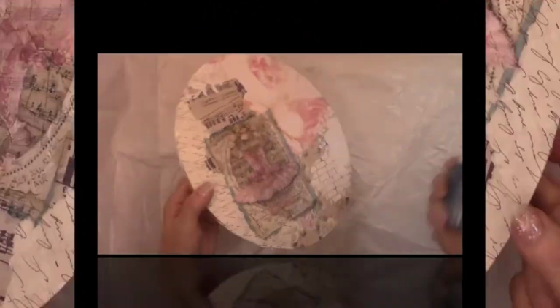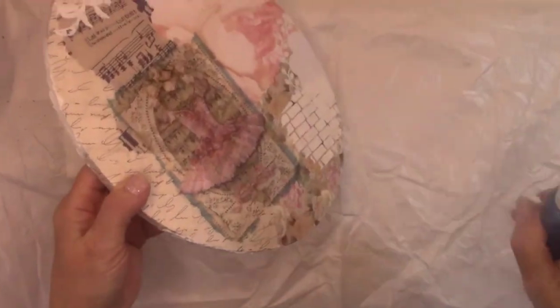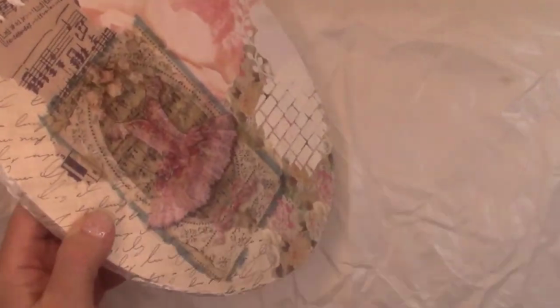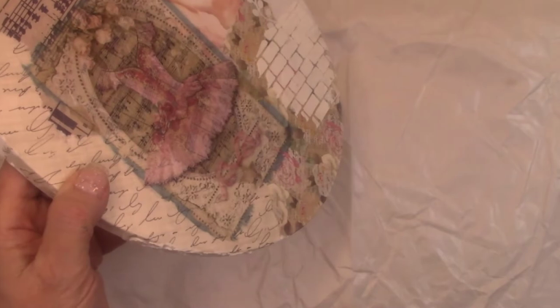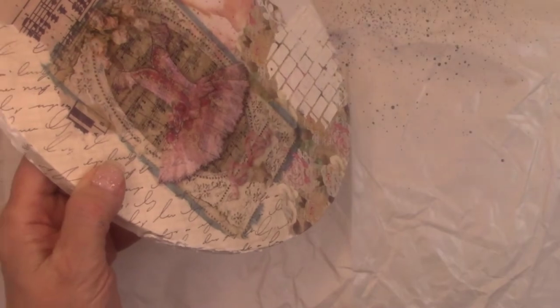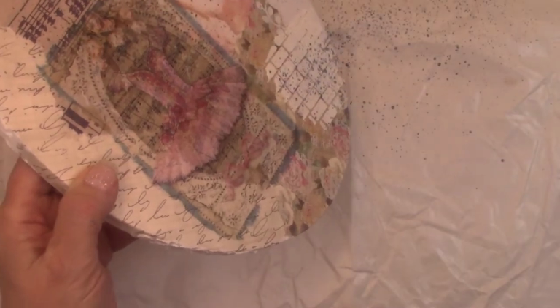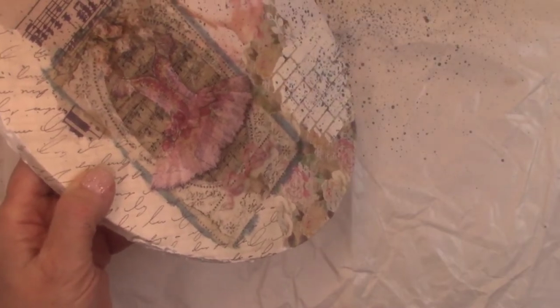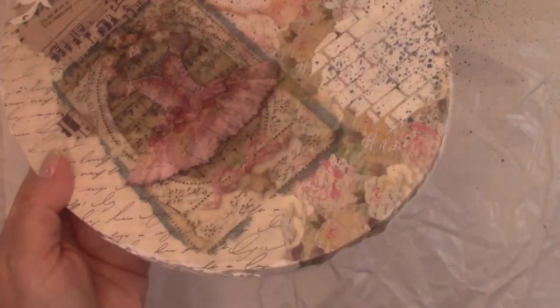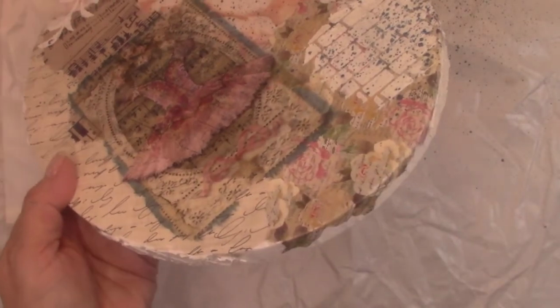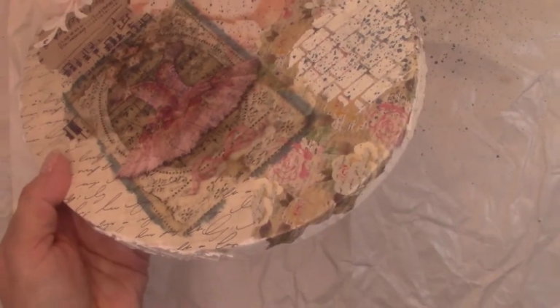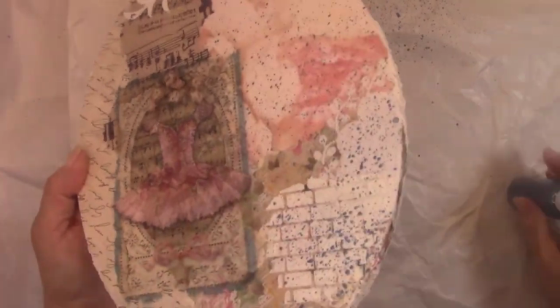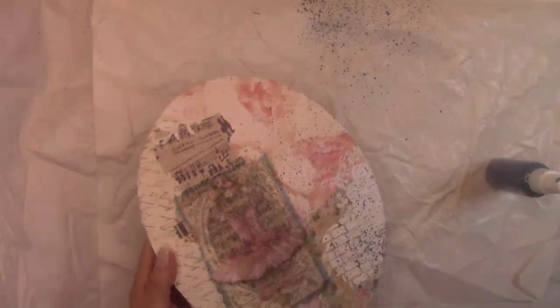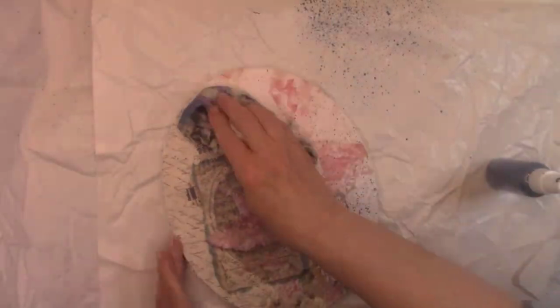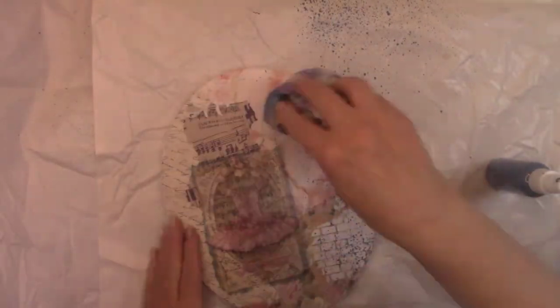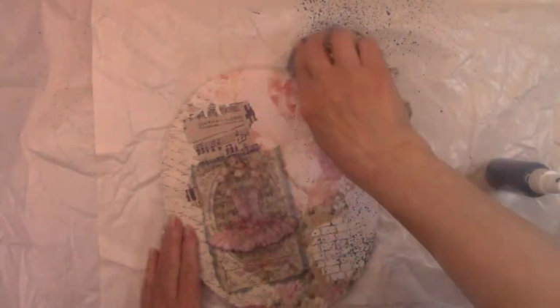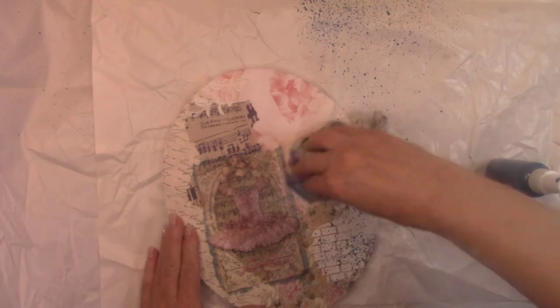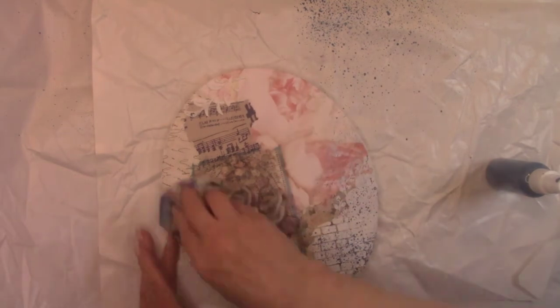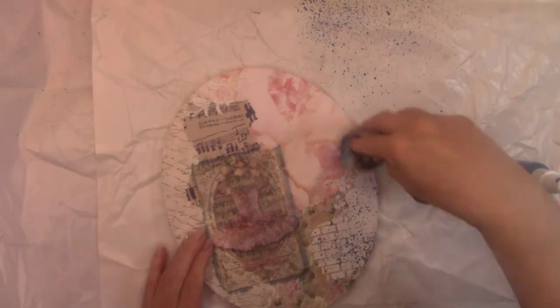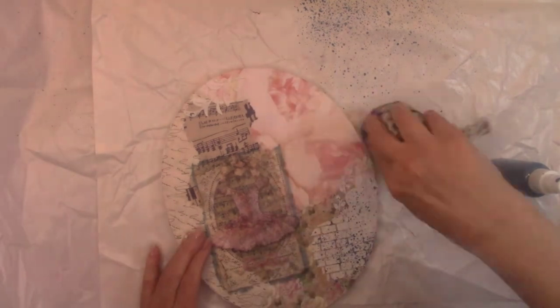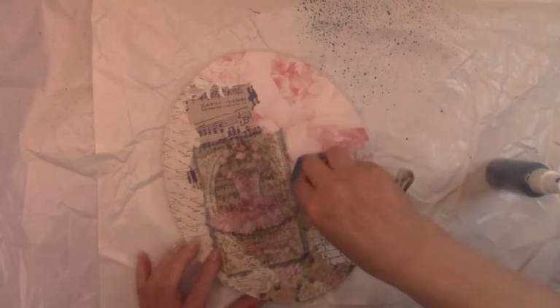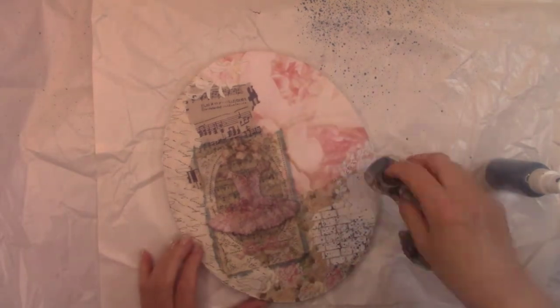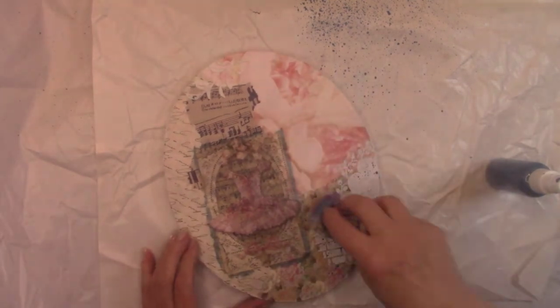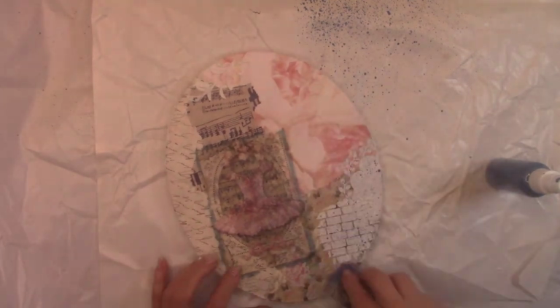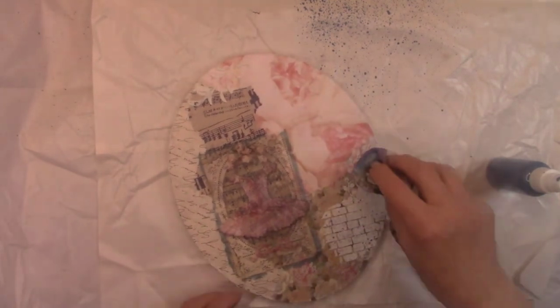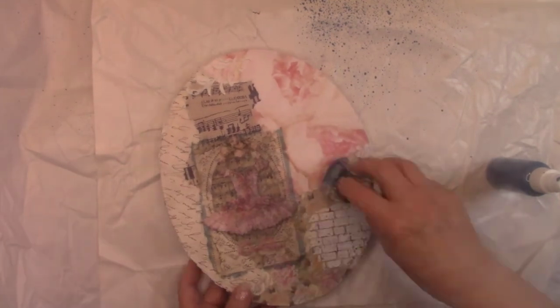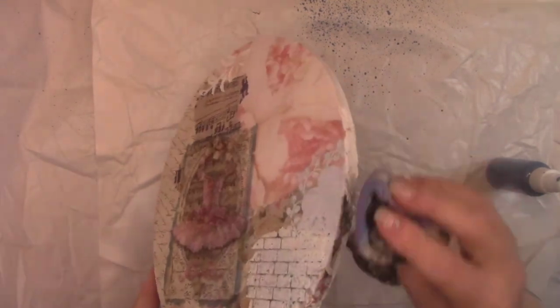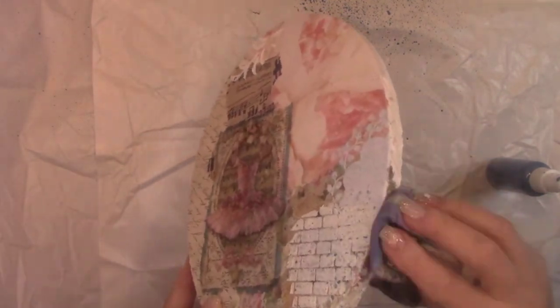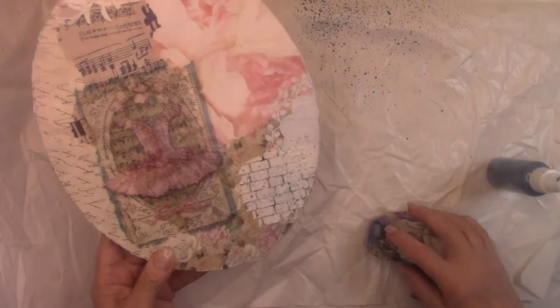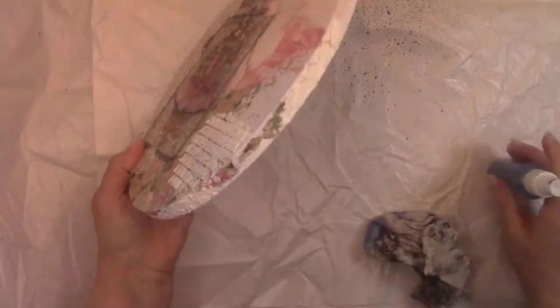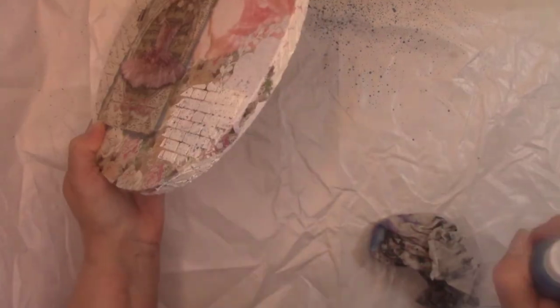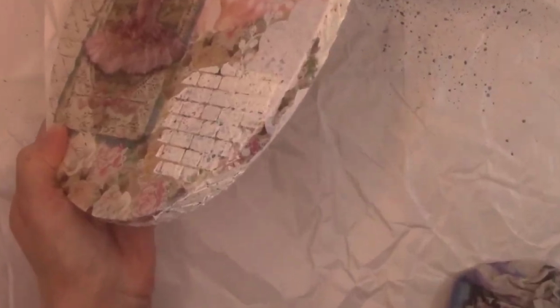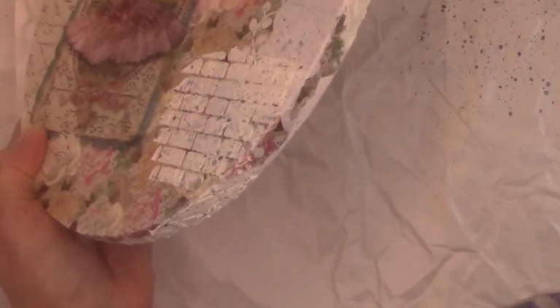I'm using the spray paint I made to add a mist of color to the grout texture. I'm spraying and wiping with a damp rag because these little sprayers are sending paint everywhere — I only want the mist of paint on and close to the textured areas.